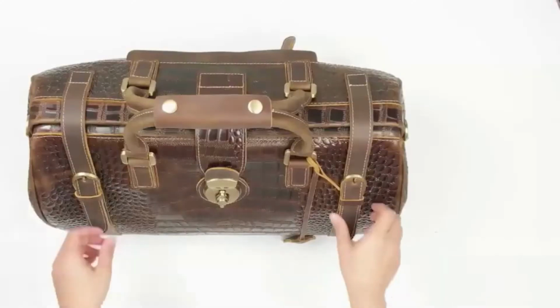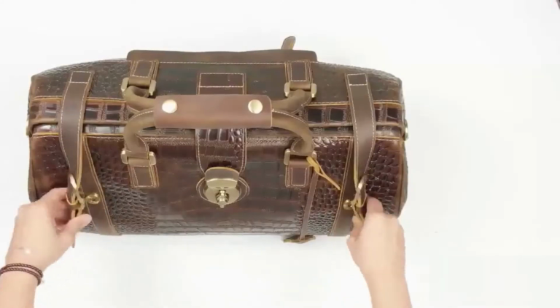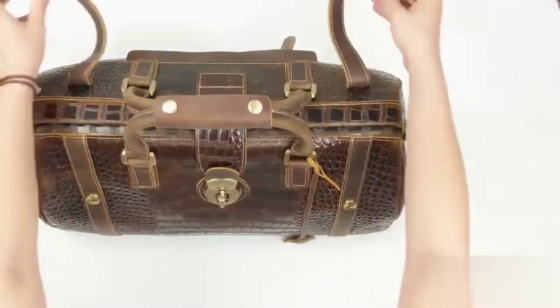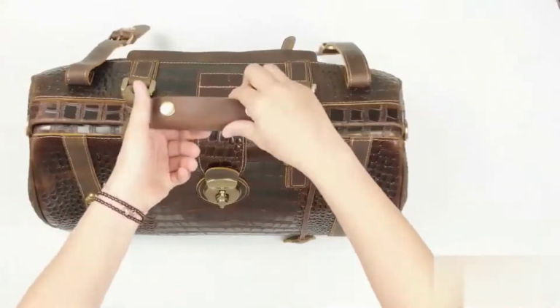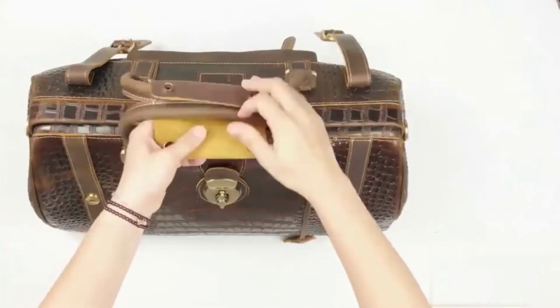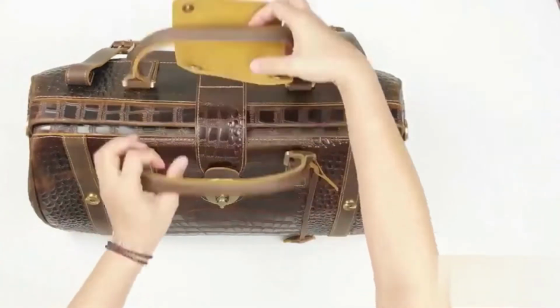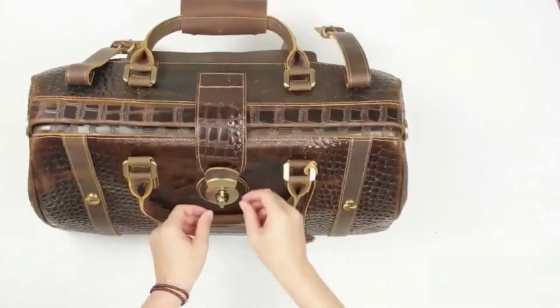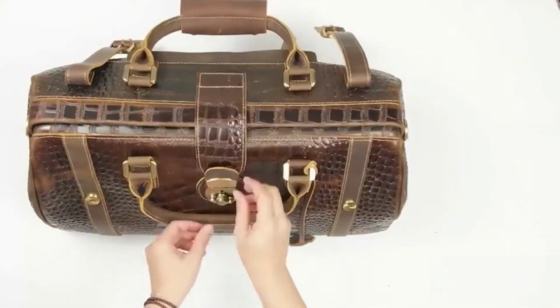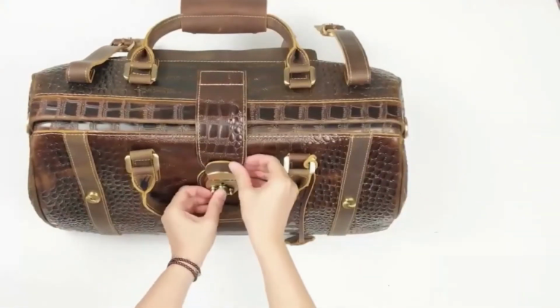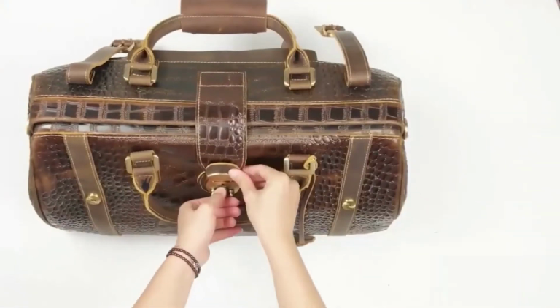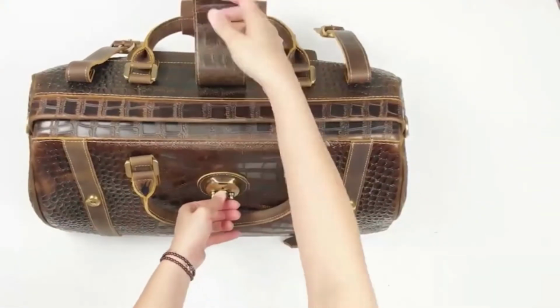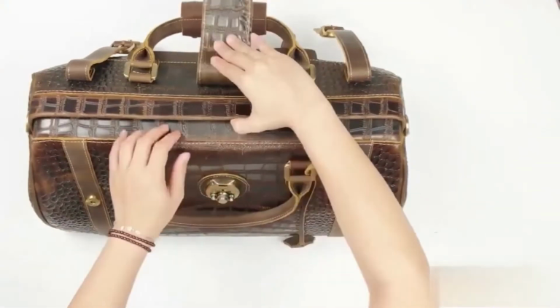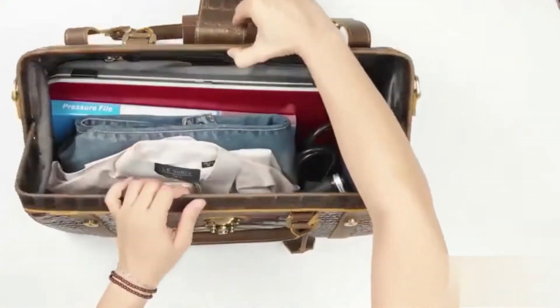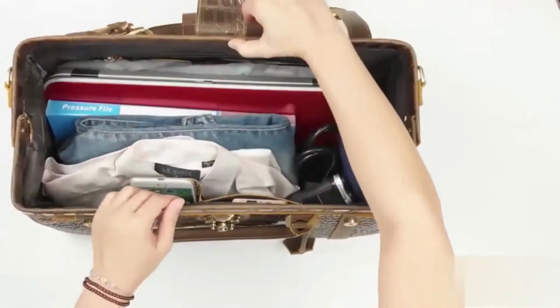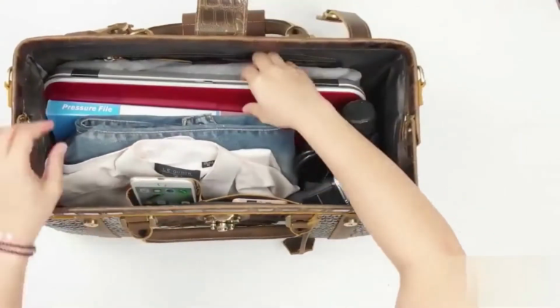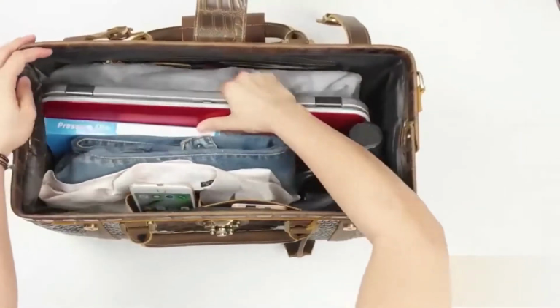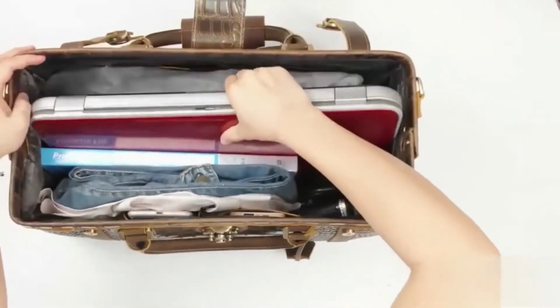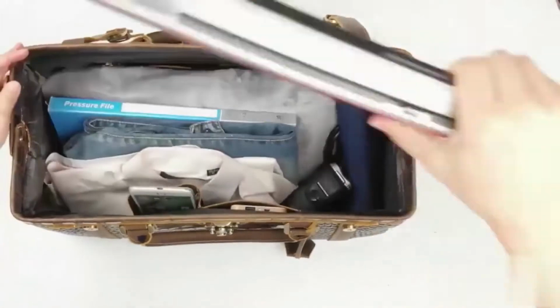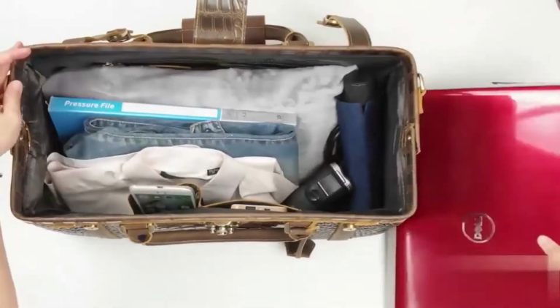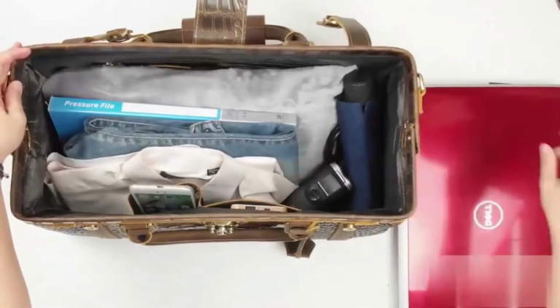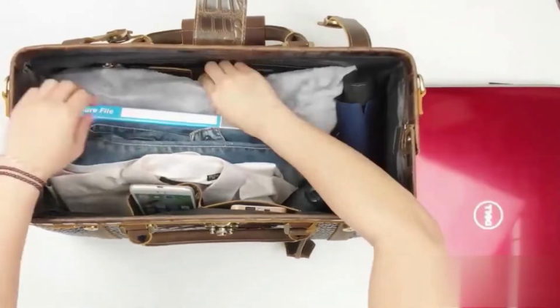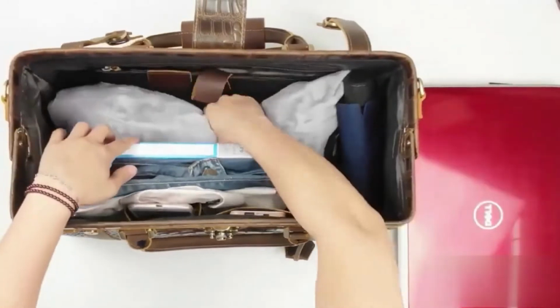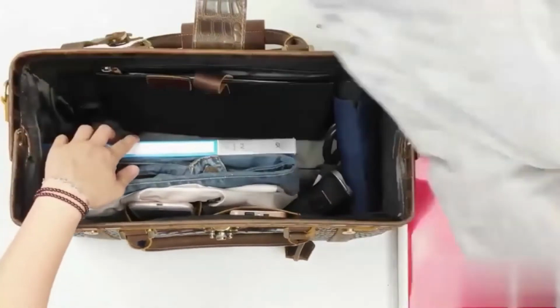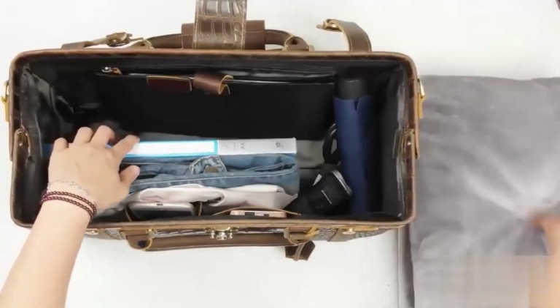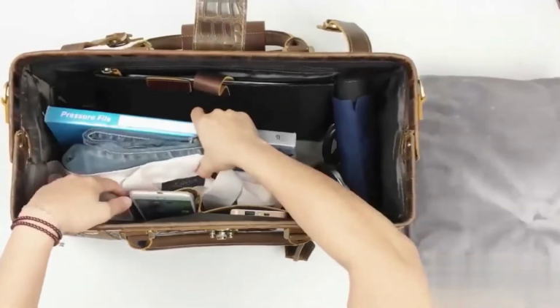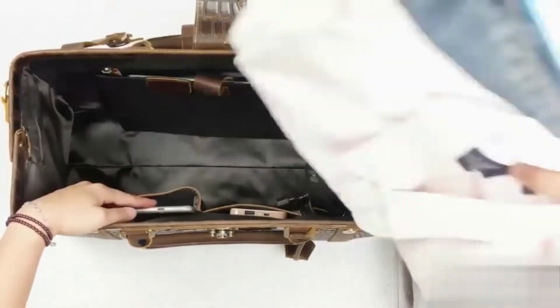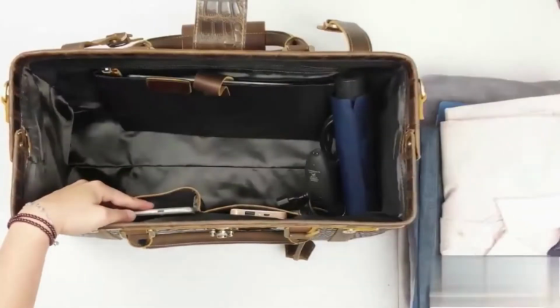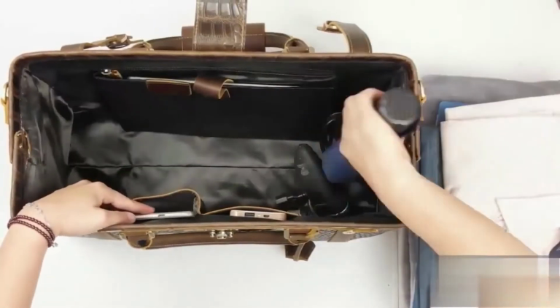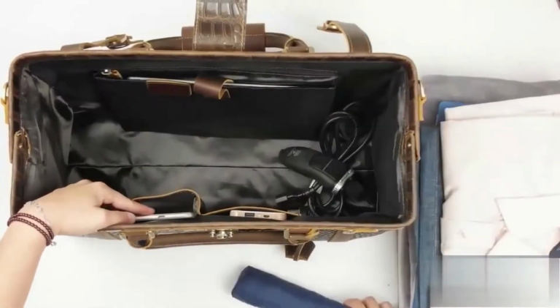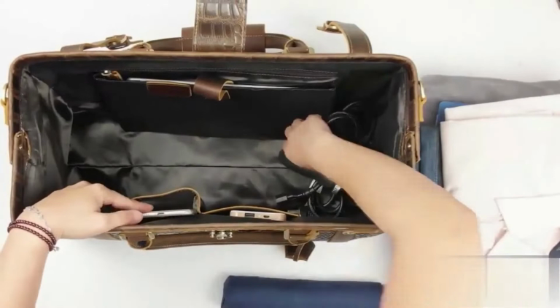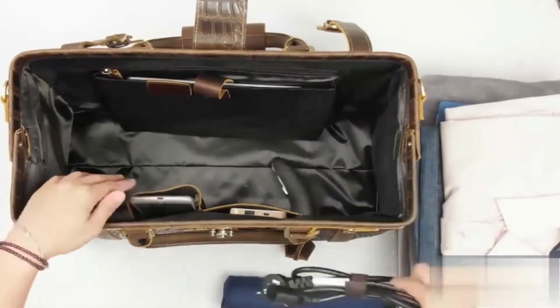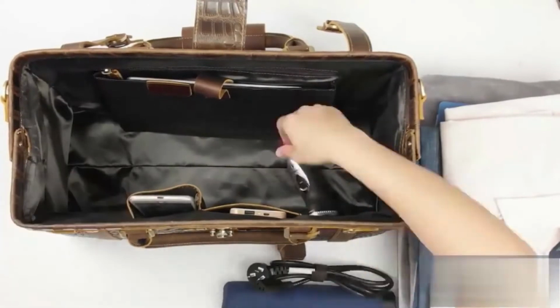It comes with an adjustable shoulder strap and long carry handles, making it versatile enough to be used as a handbag or crossbody bag. So go ahead and take this leather travel bag on your next trip — you won't be disappointed.